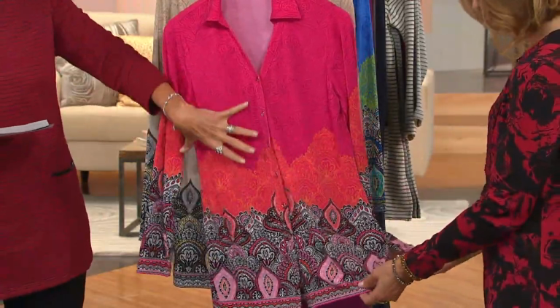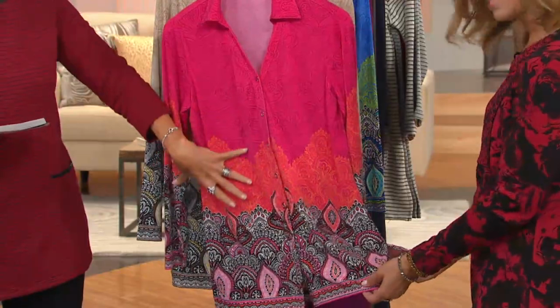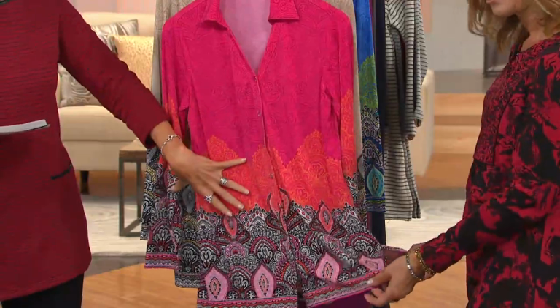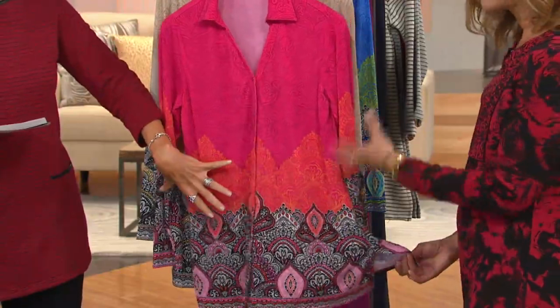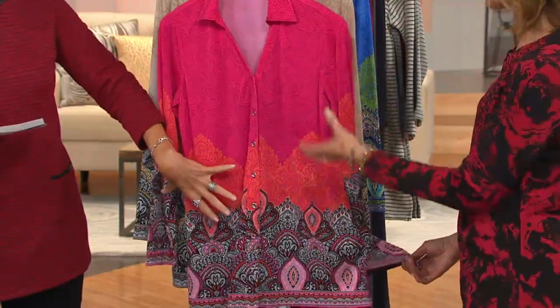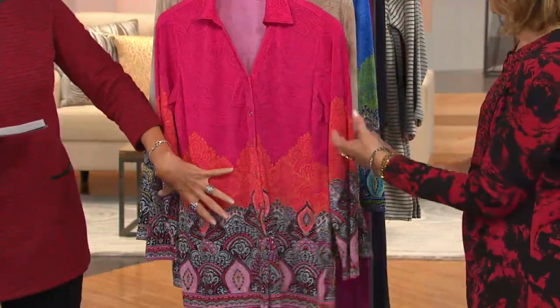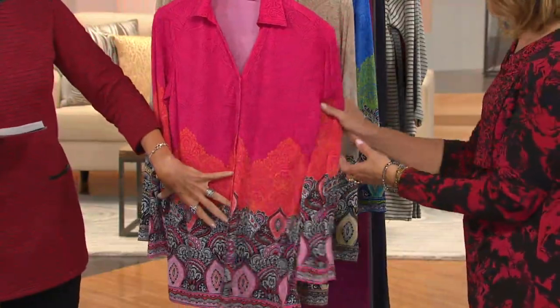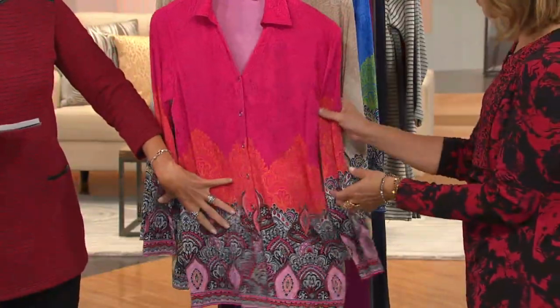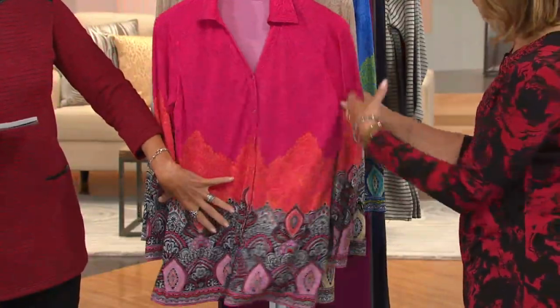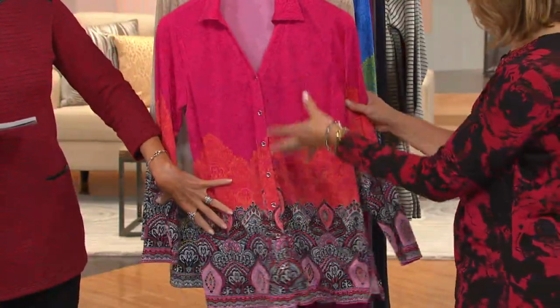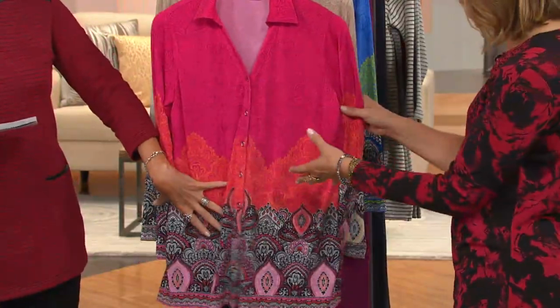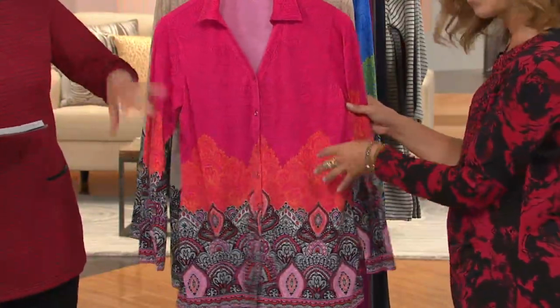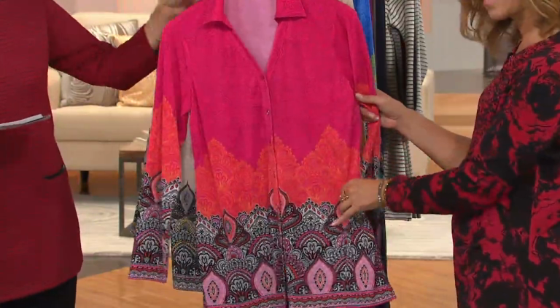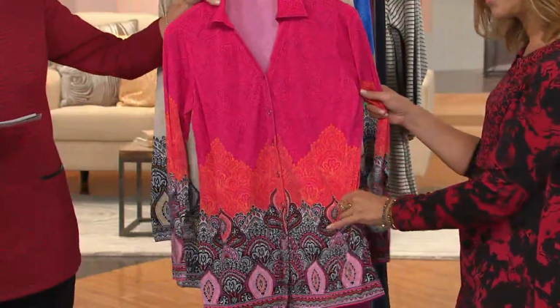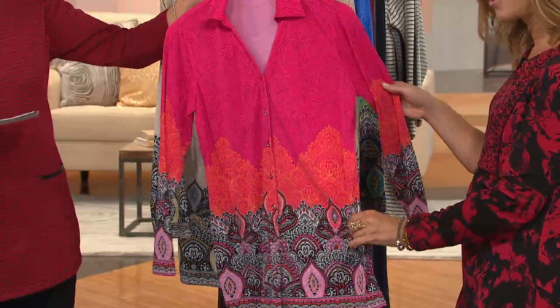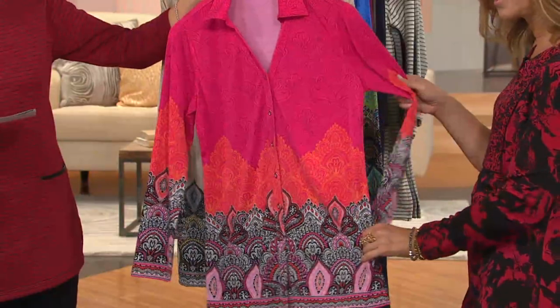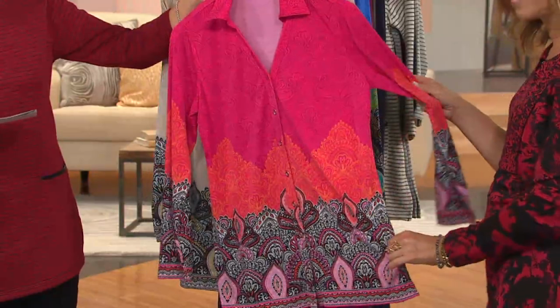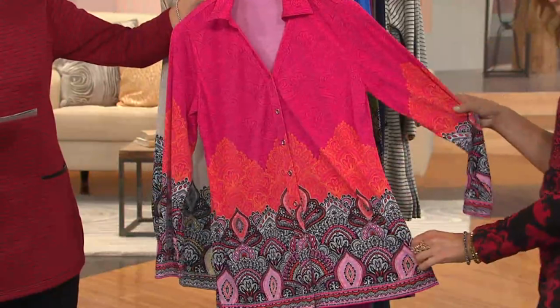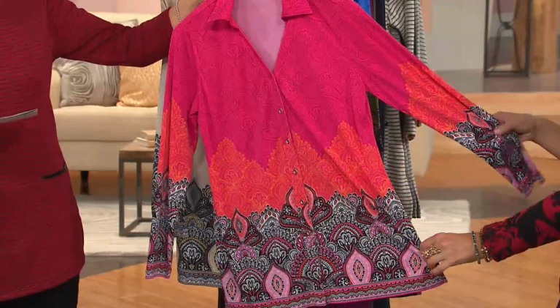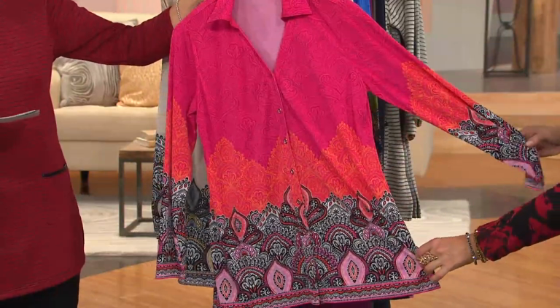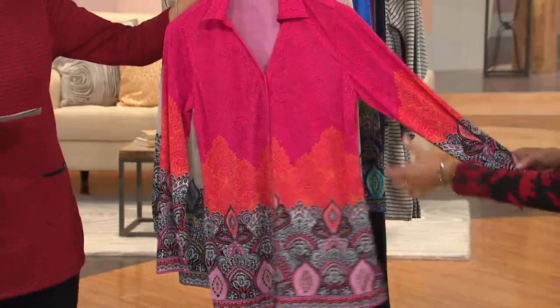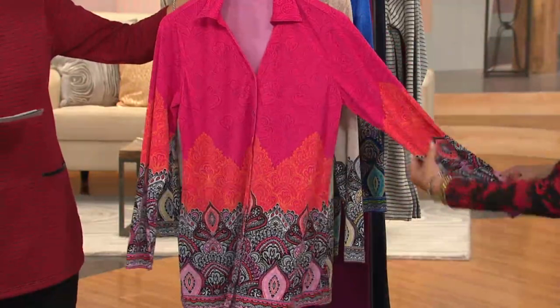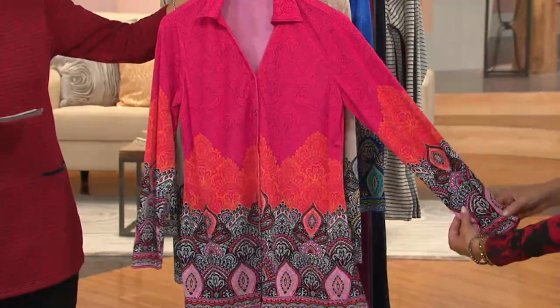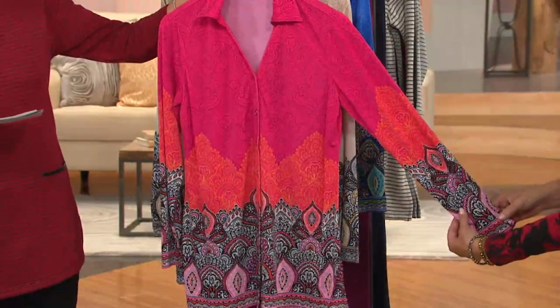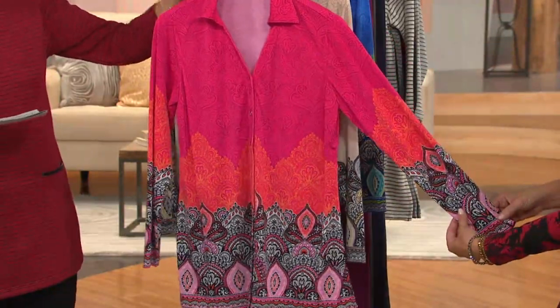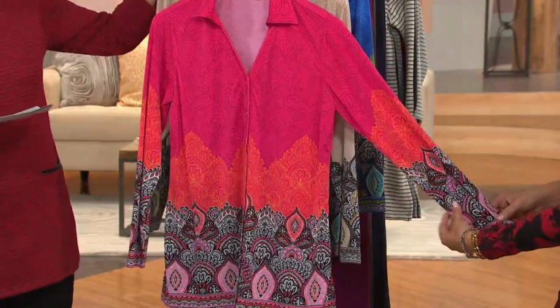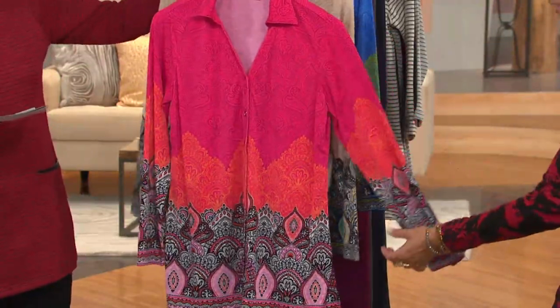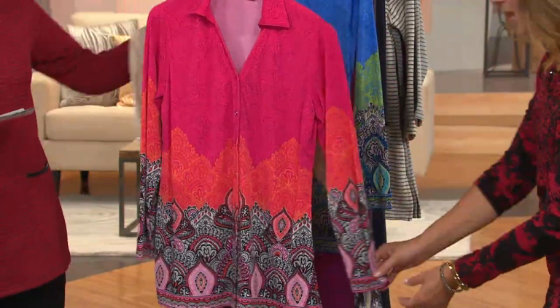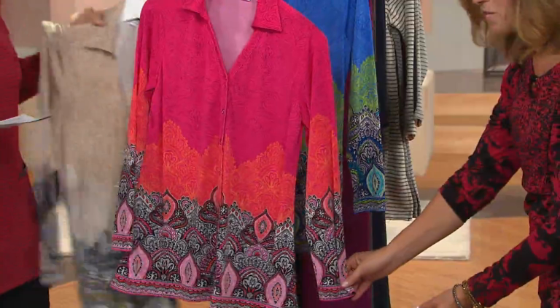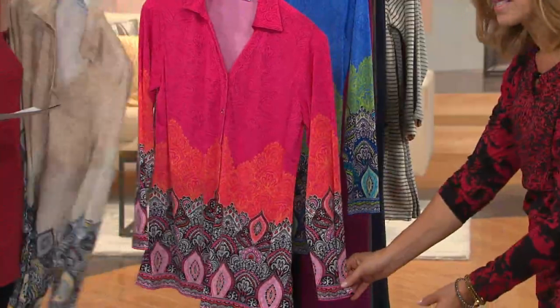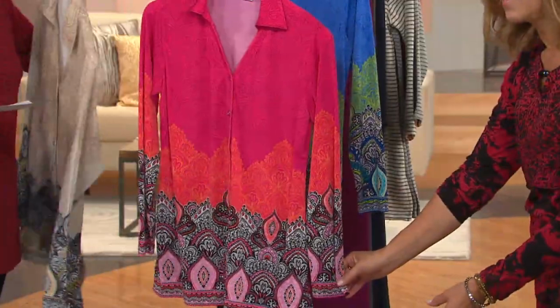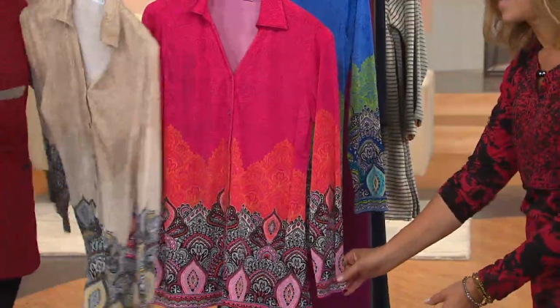Look at this. This is called a border print shirt. You can put this over a solid tank with solid bottoms, or just wear it as a jacket. Look how gorgeous that is. And it's also bordered at the sleeve — look how perfectly the sleeve is matched.